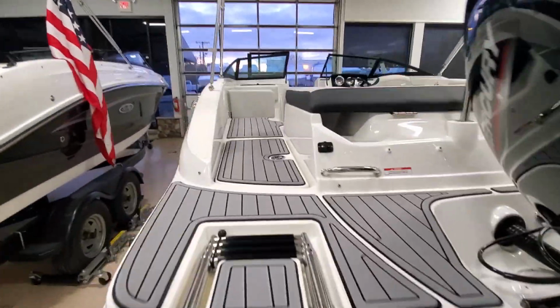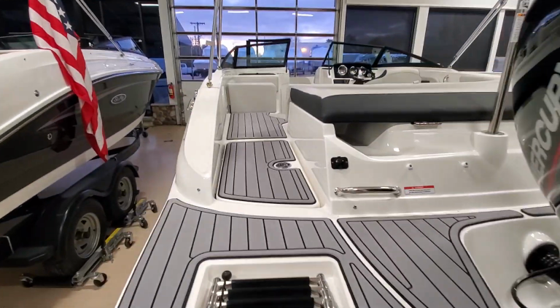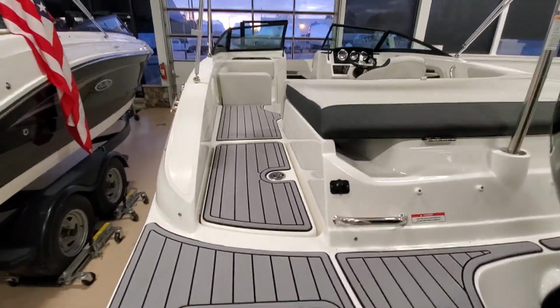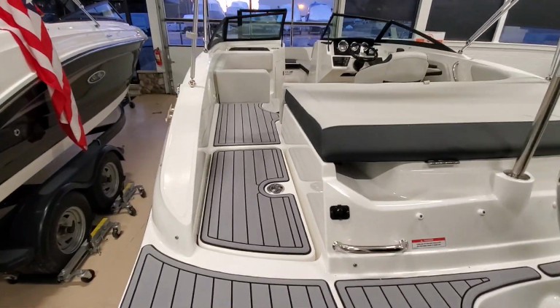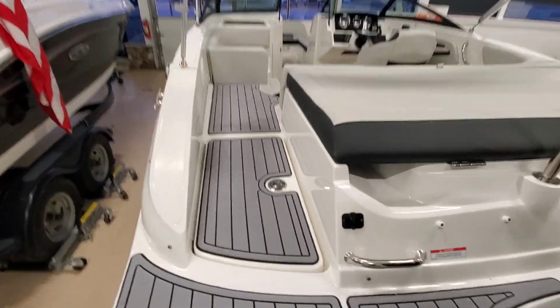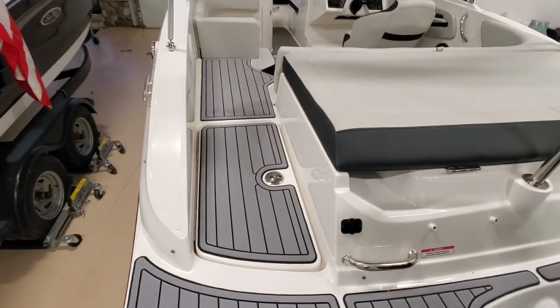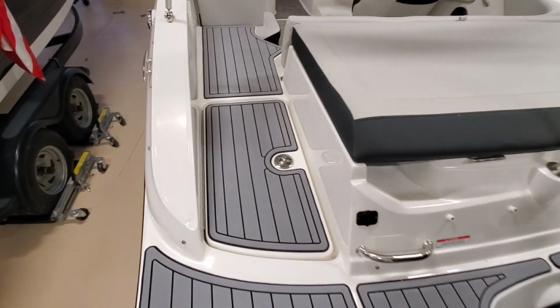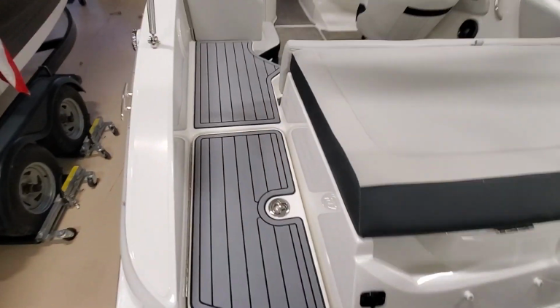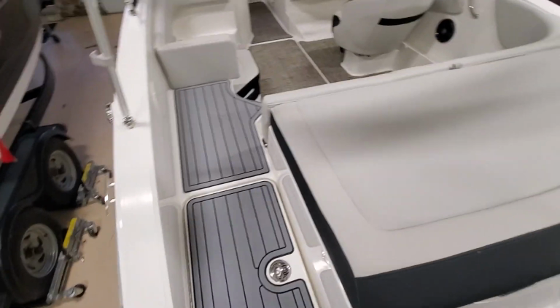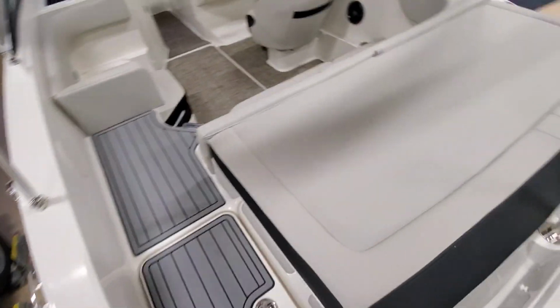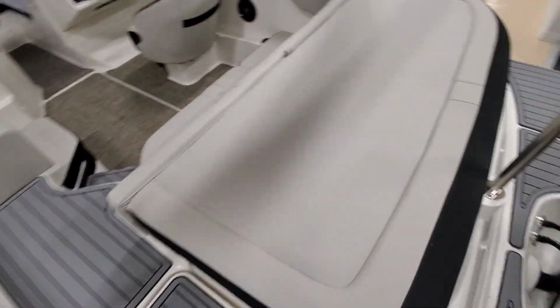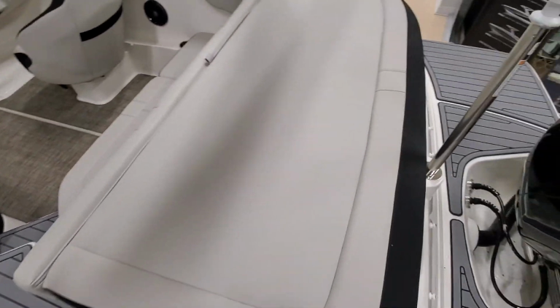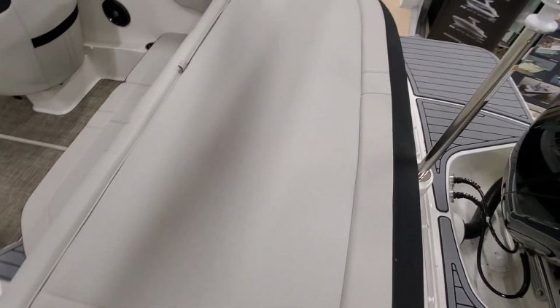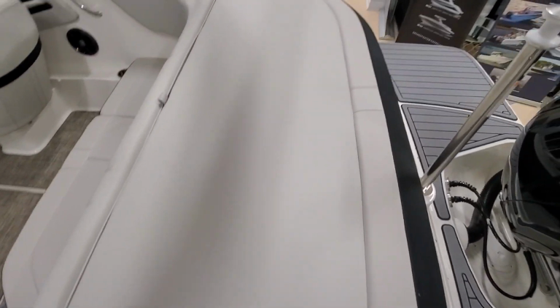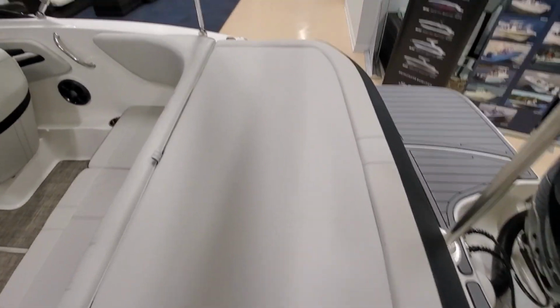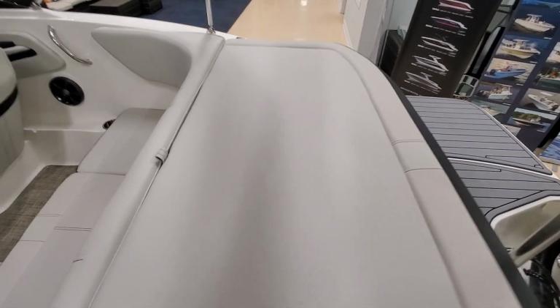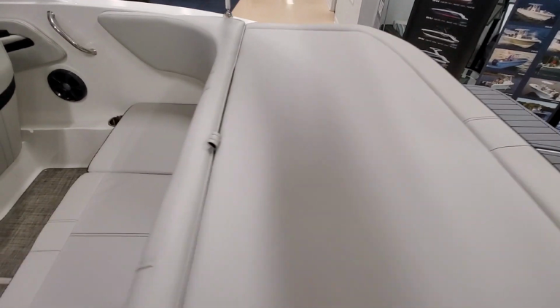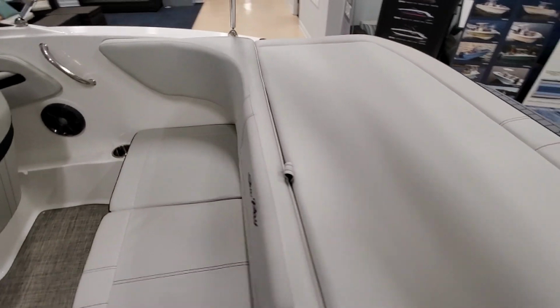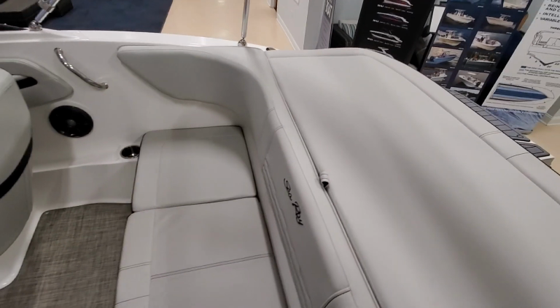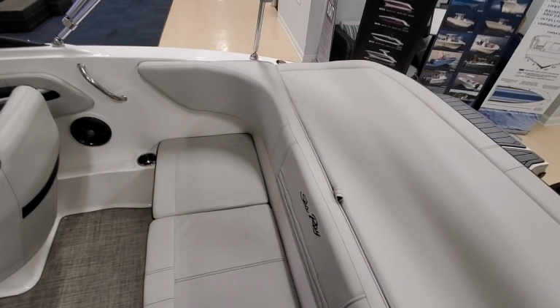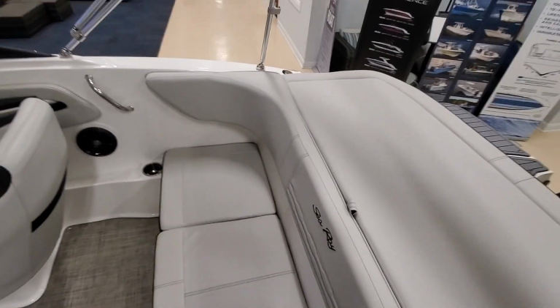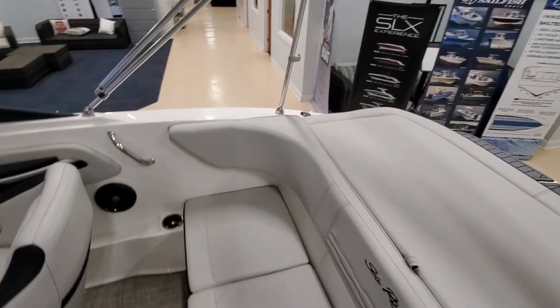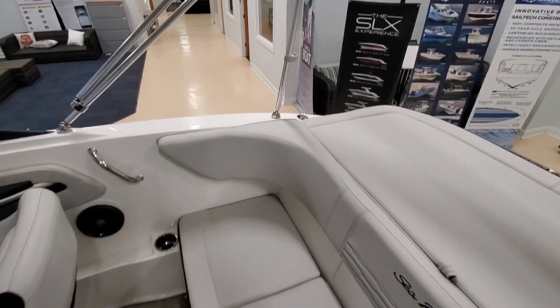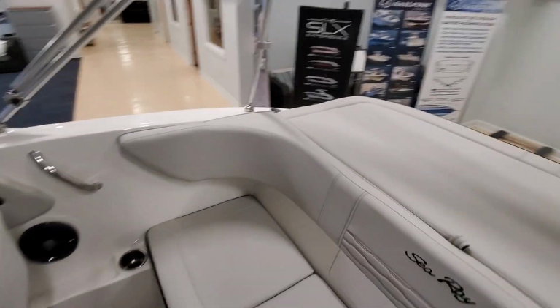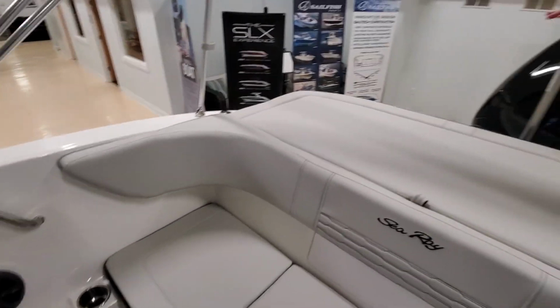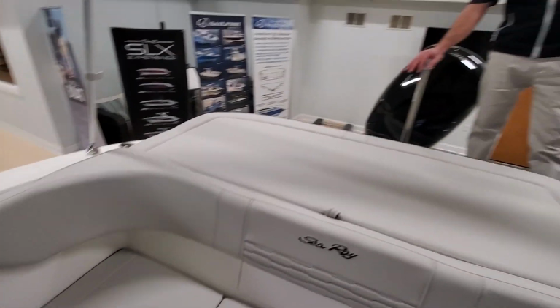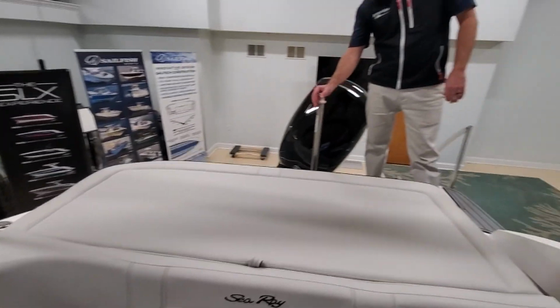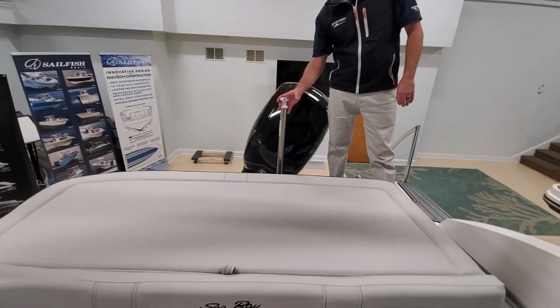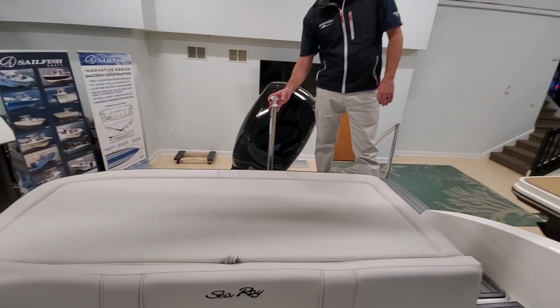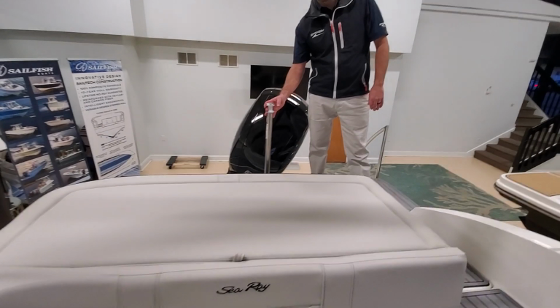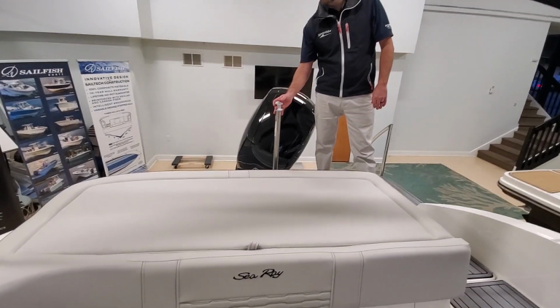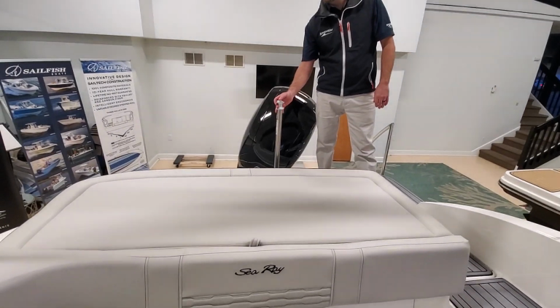As he steps into the boat, you will see this is the stone interior with bimini top. Since it is the outboard version, it does come with the ski tow pylon right here.